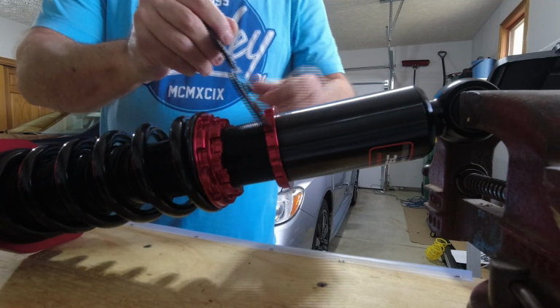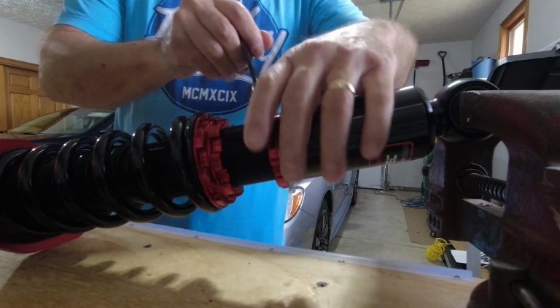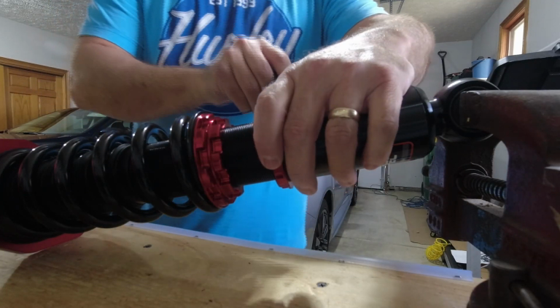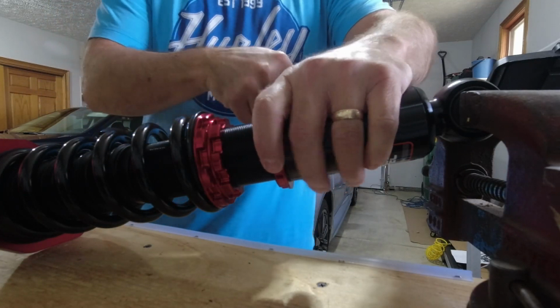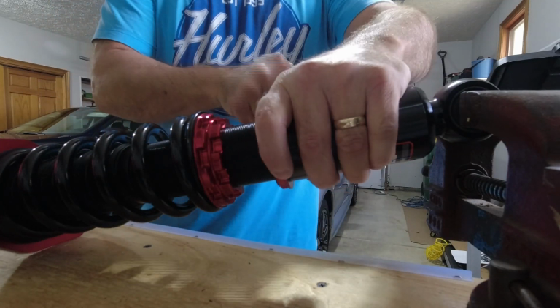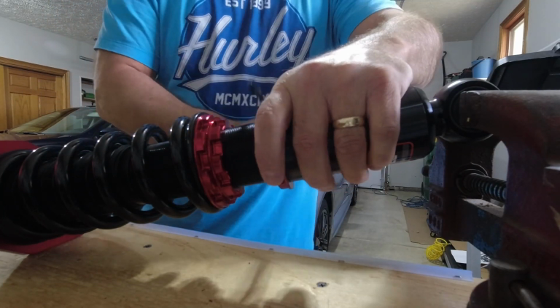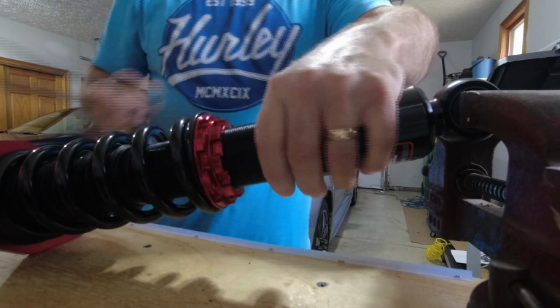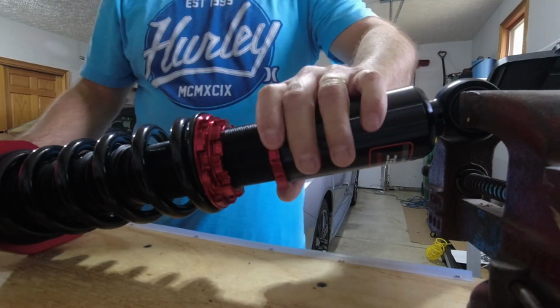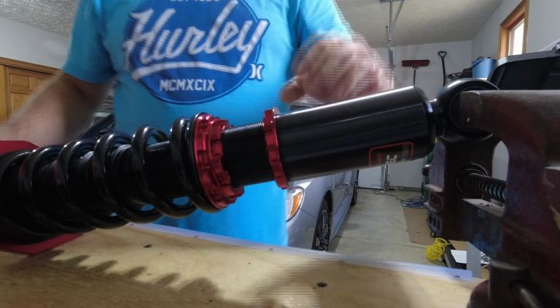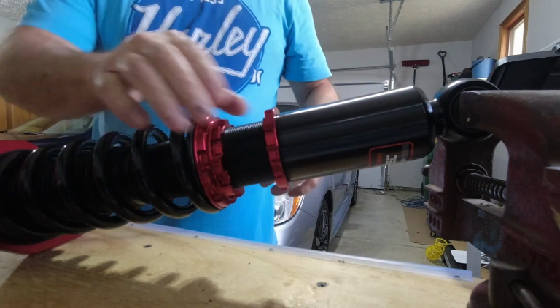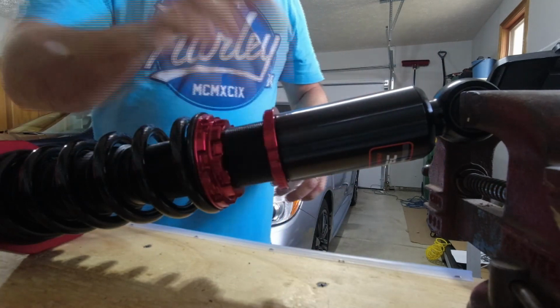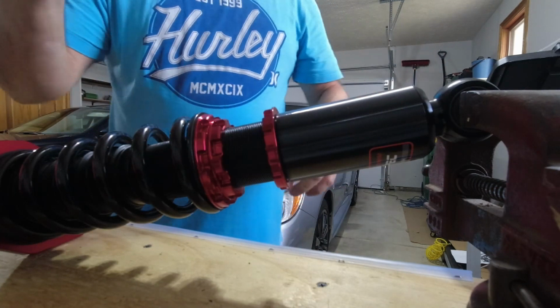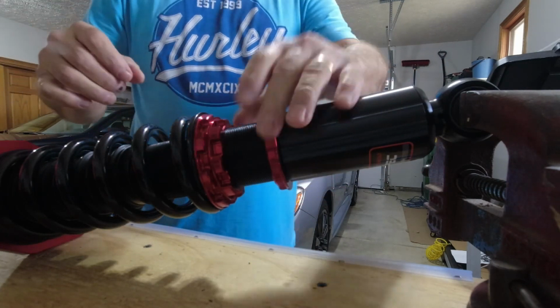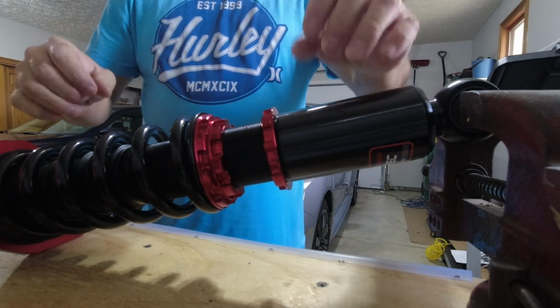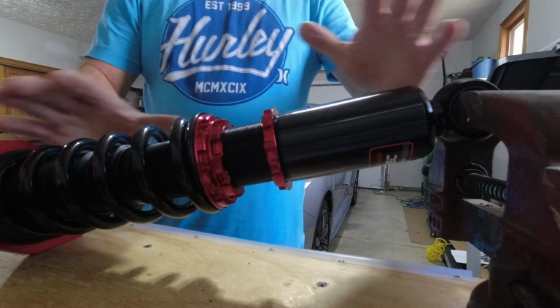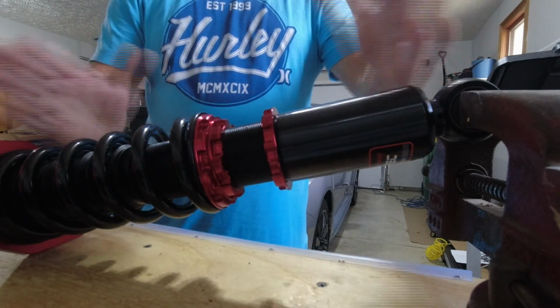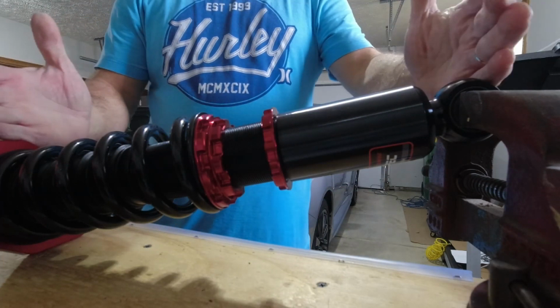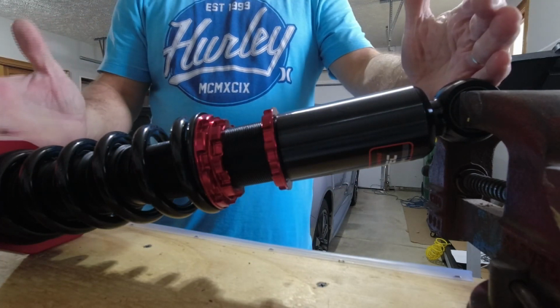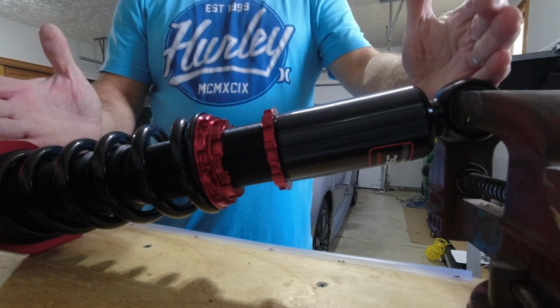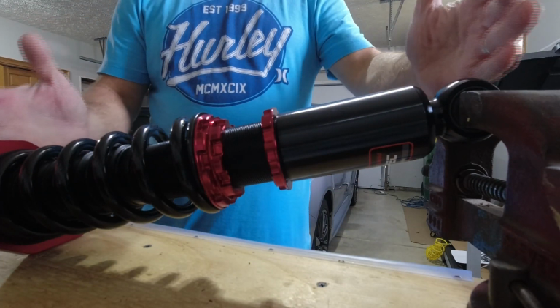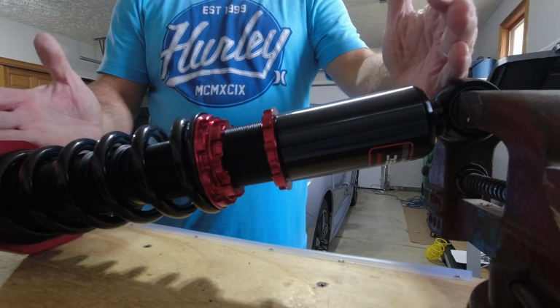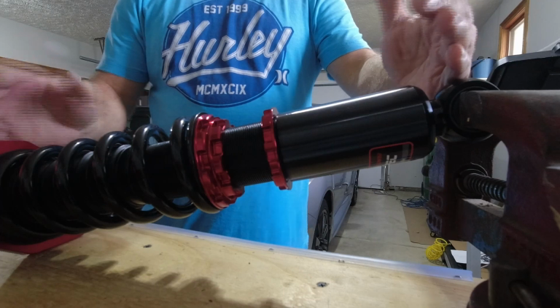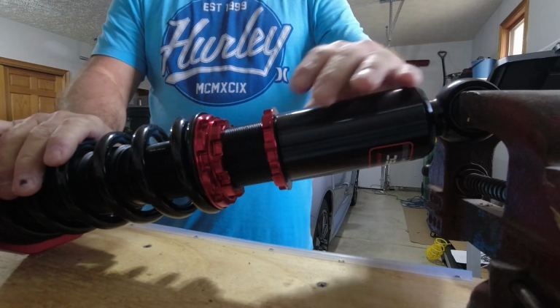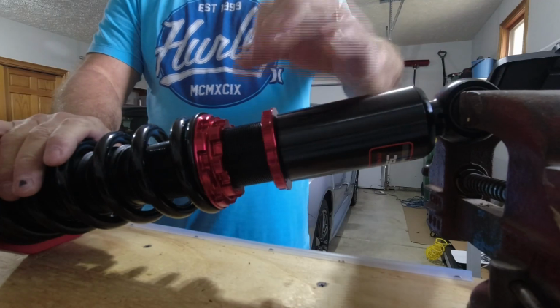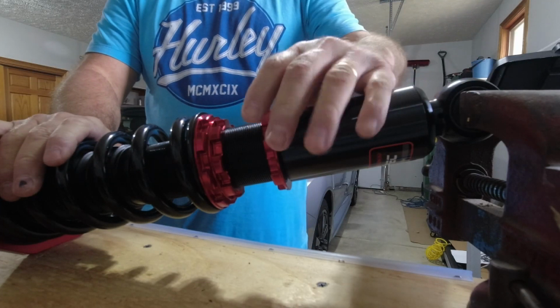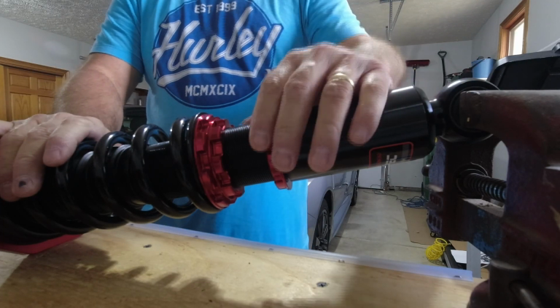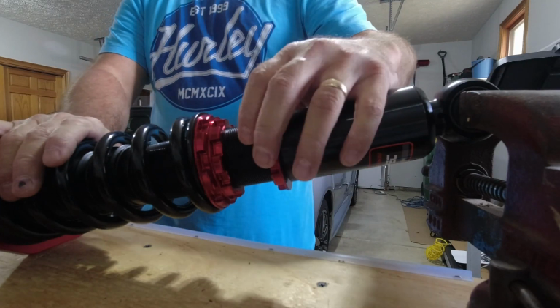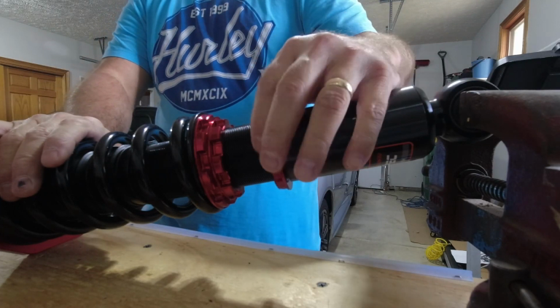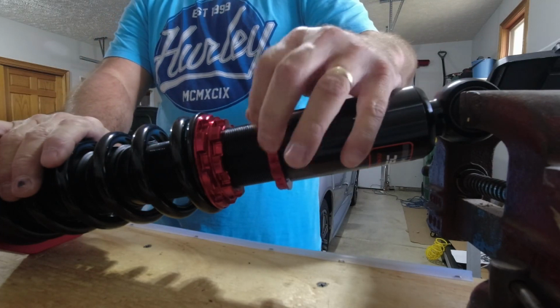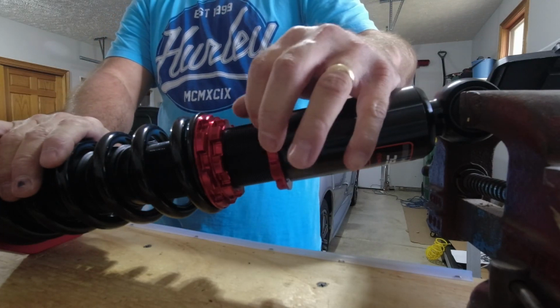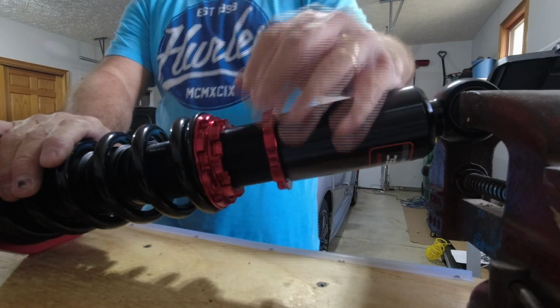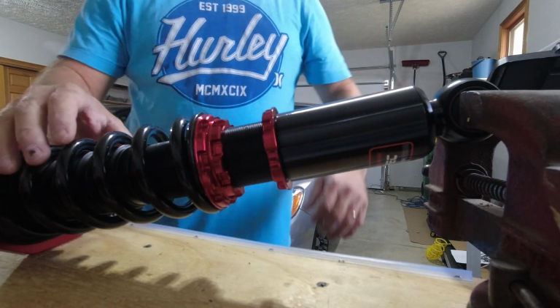Their video and website also provide a chart on the overall height of the shock, so I'm going to look into that and see where I want to set it.